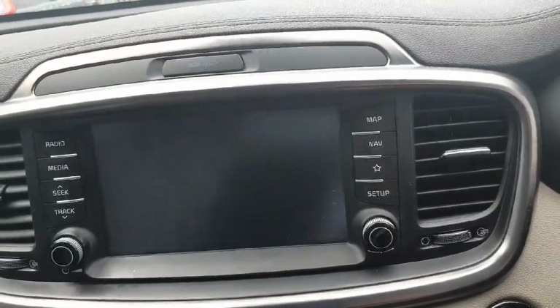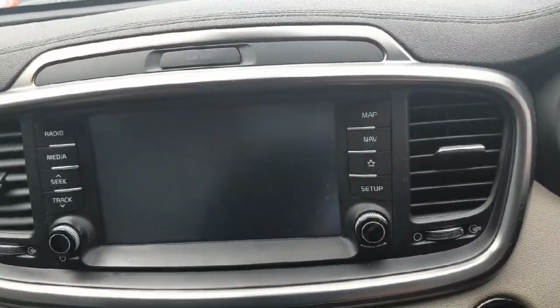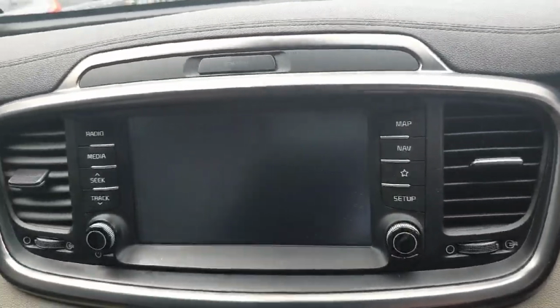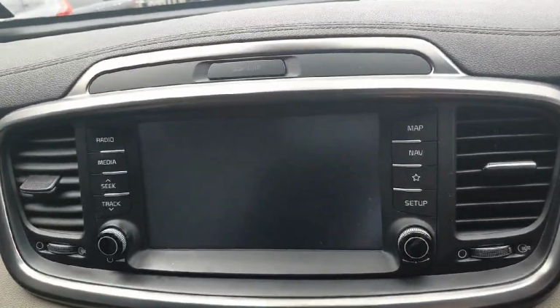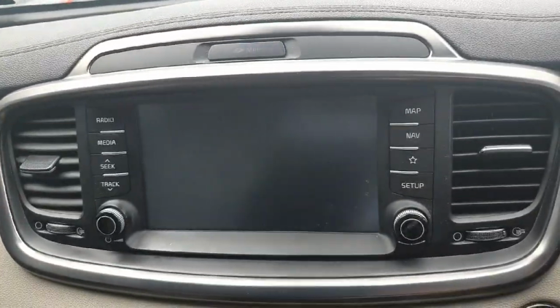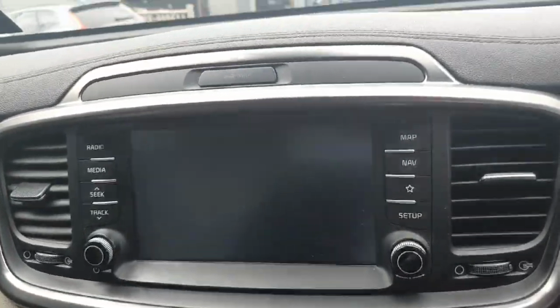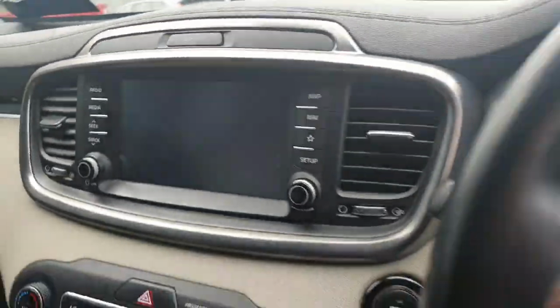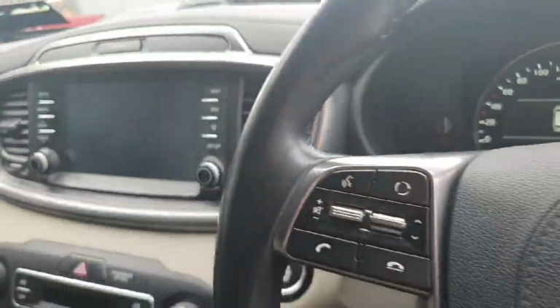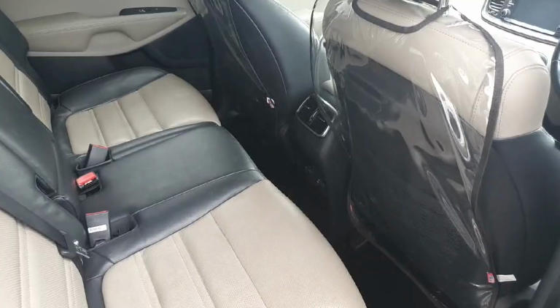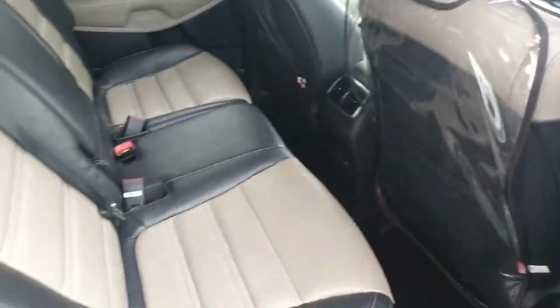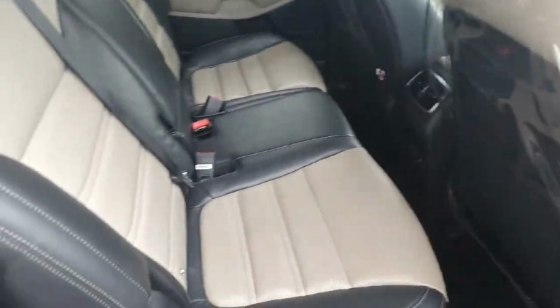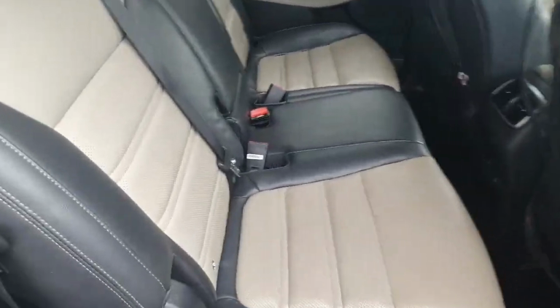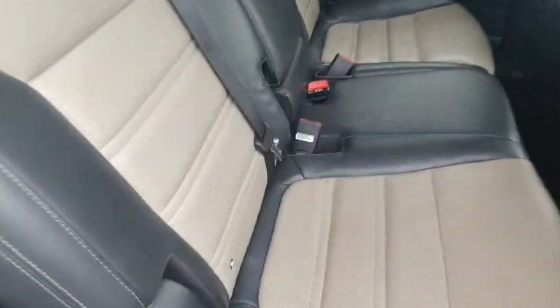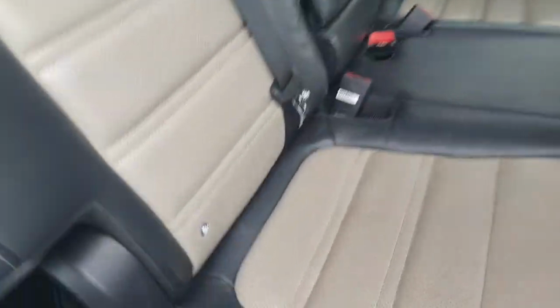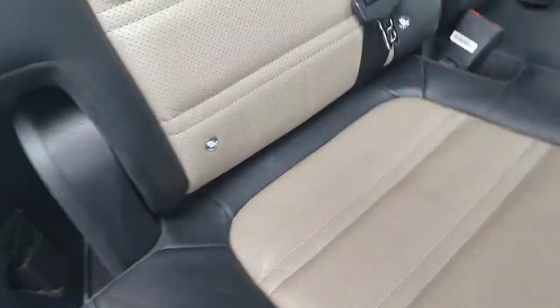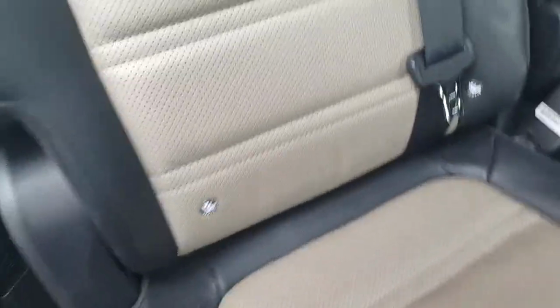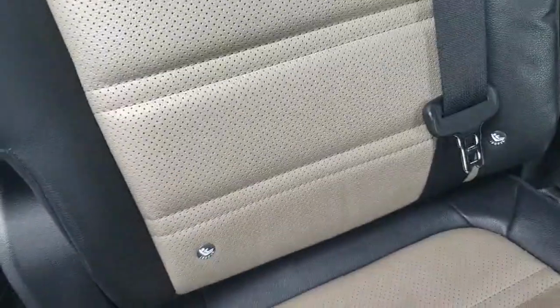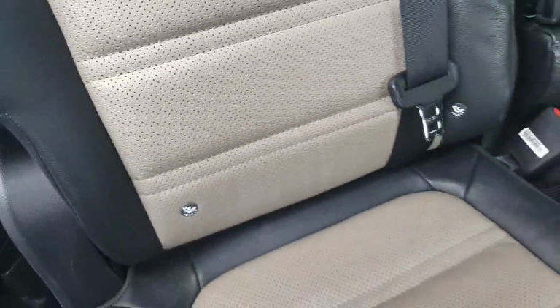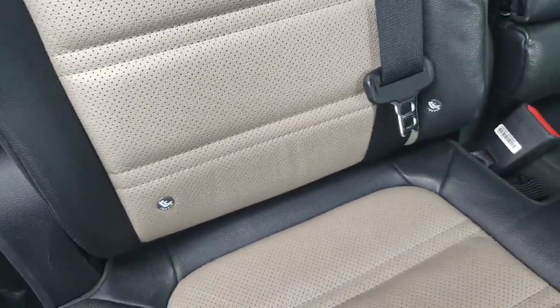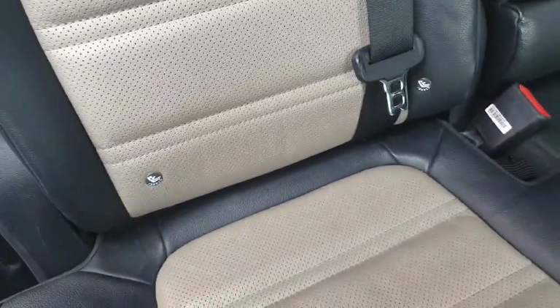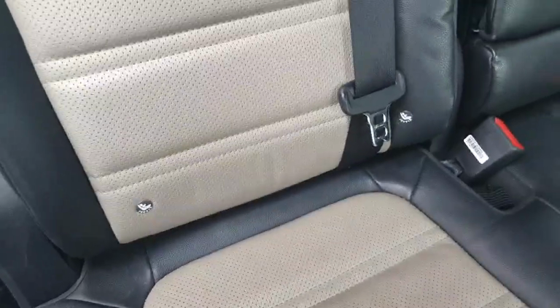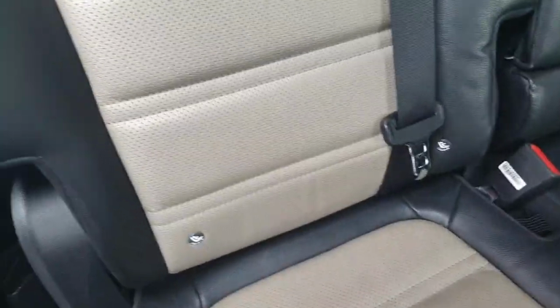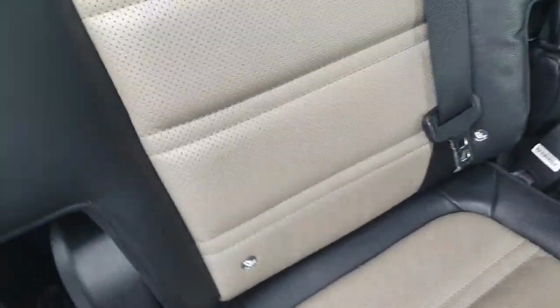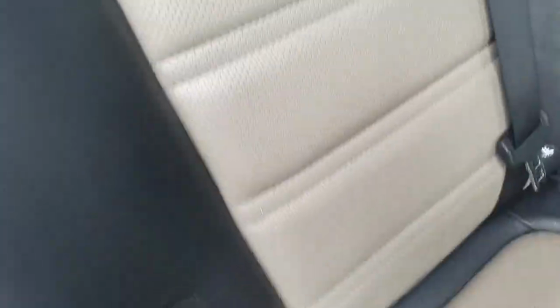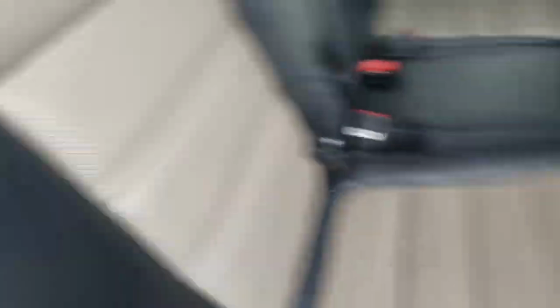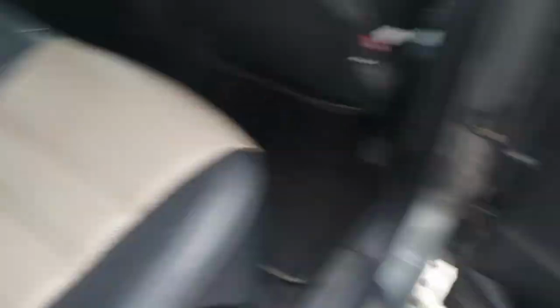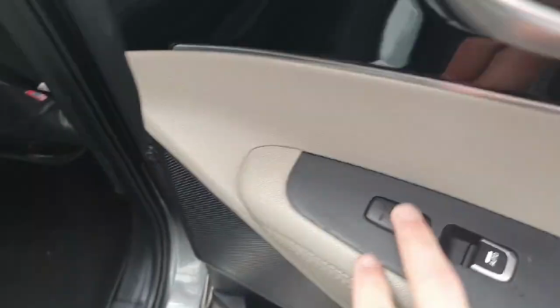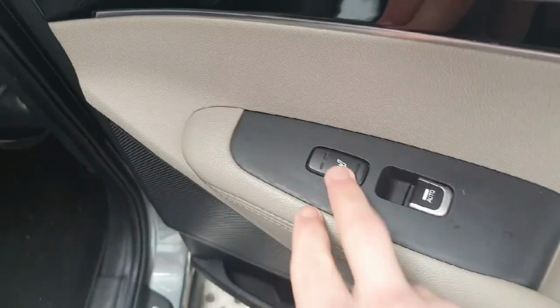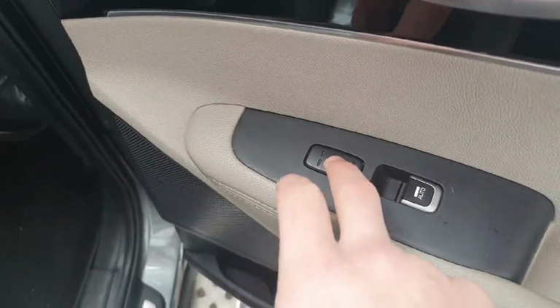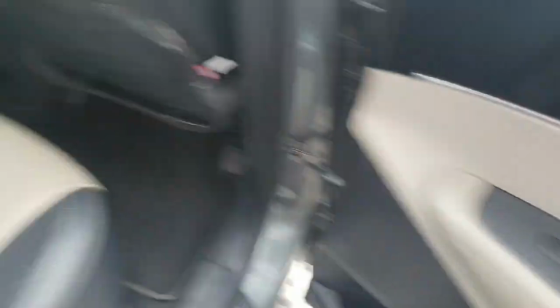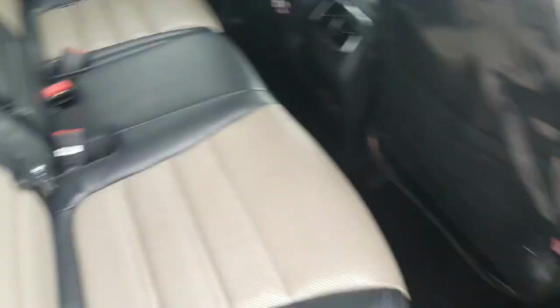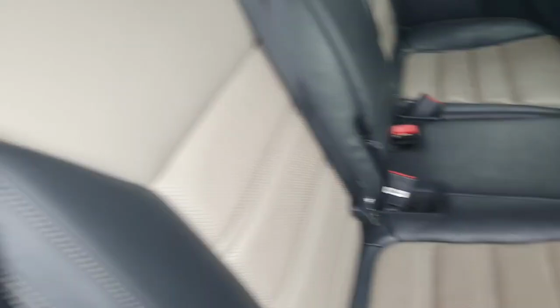The car also comes with front and back parking sensors as well as a parking camera. Taking a quick look at the back, it's fitted with ISOFIX for booster seats, which comes in really handy for traveling with children. You also have heated rear seats in the back as well.